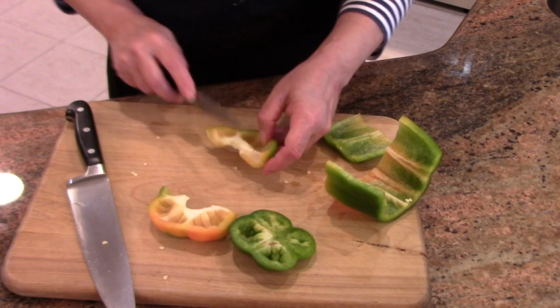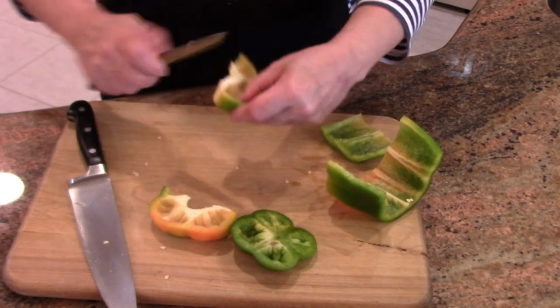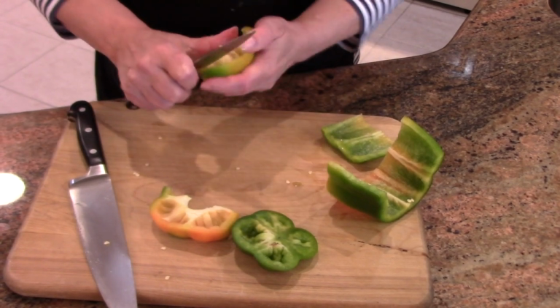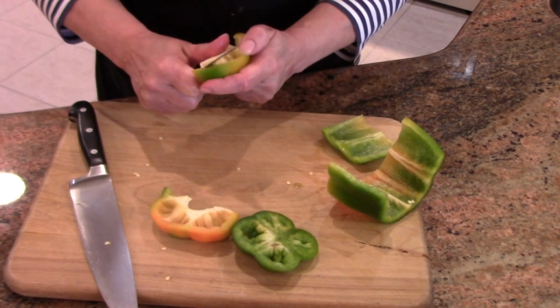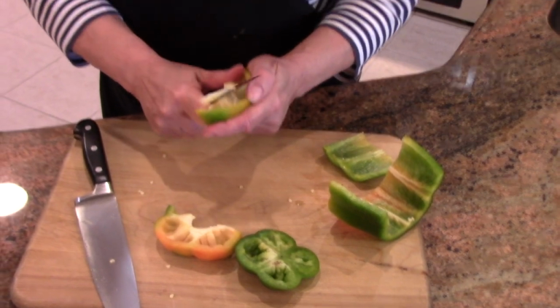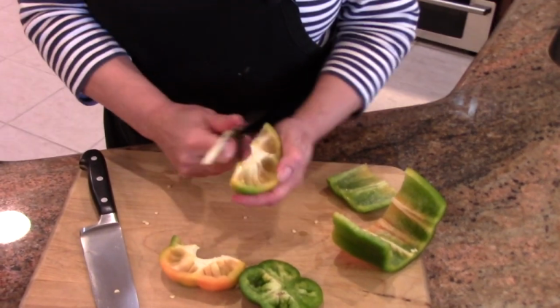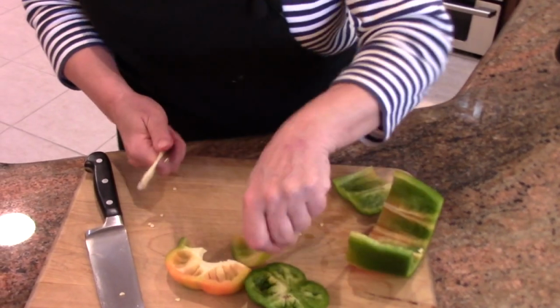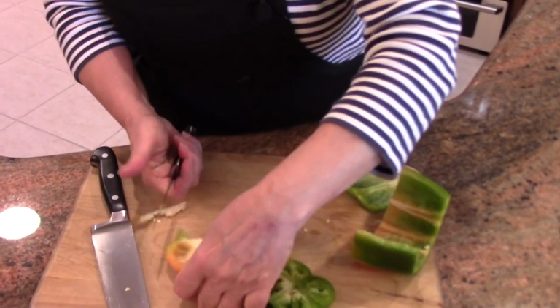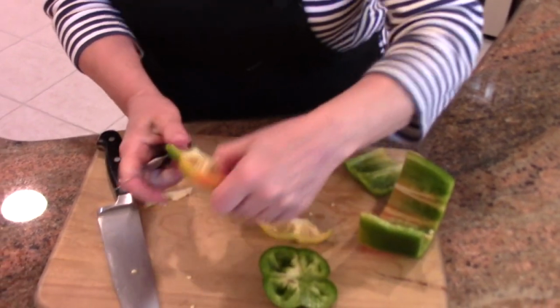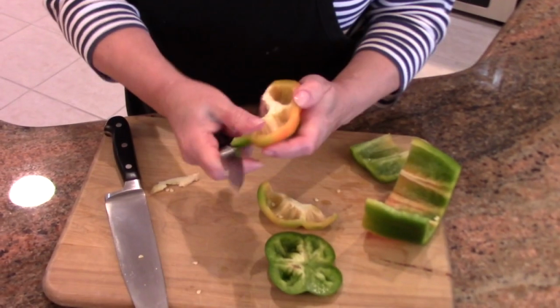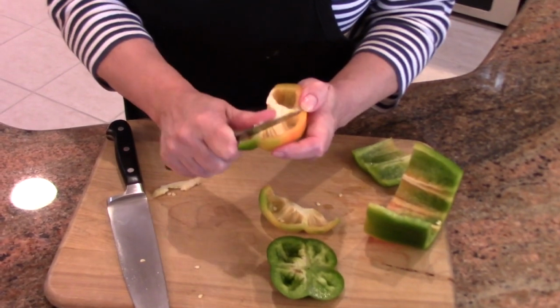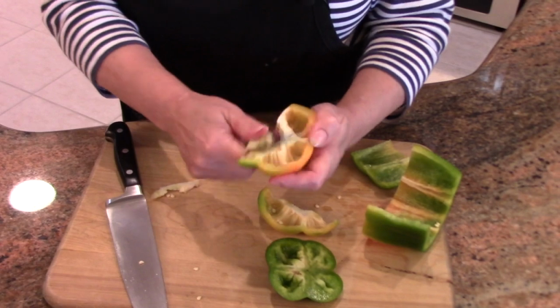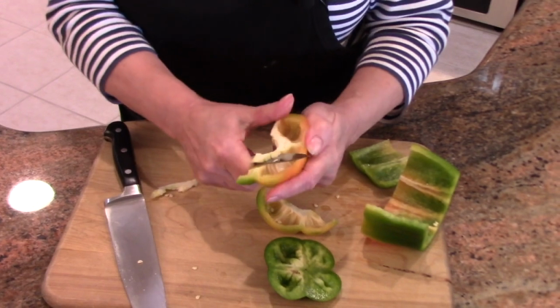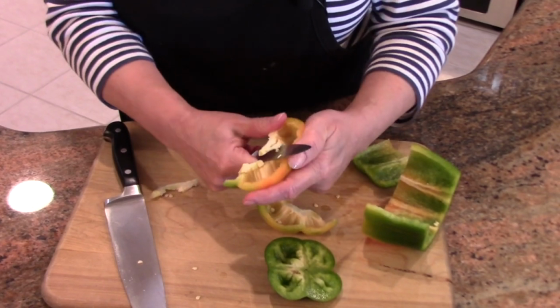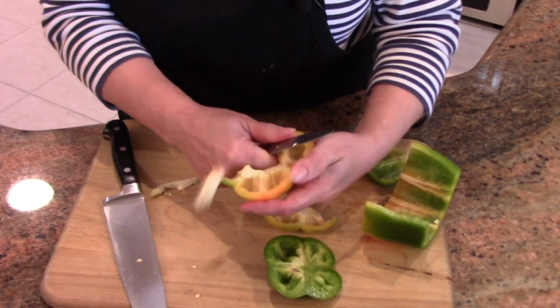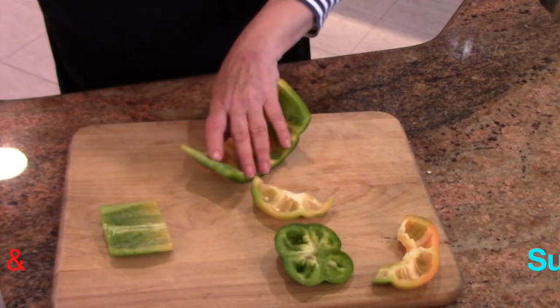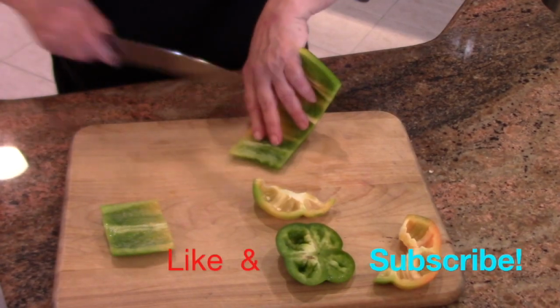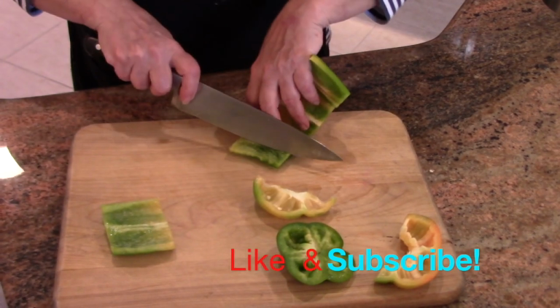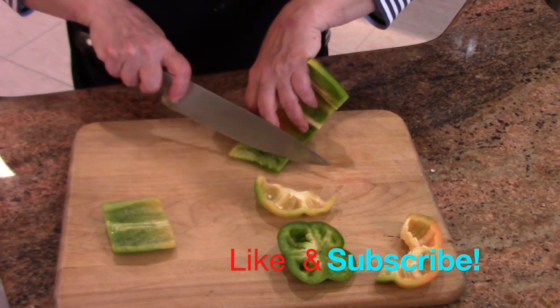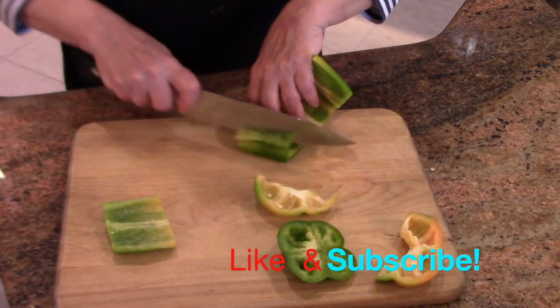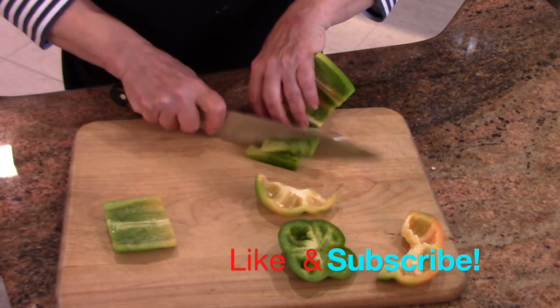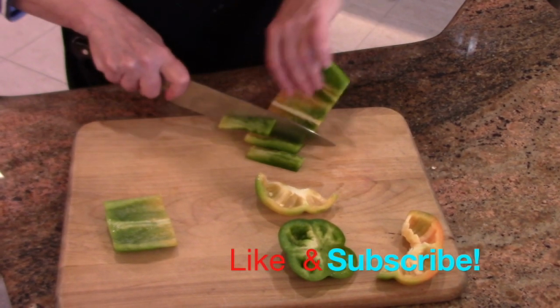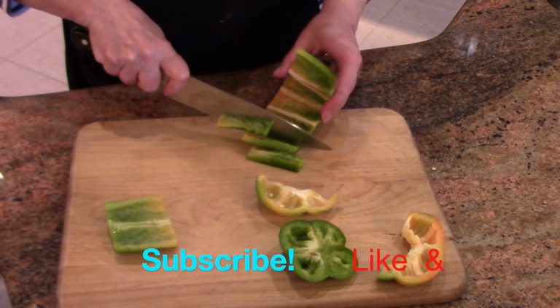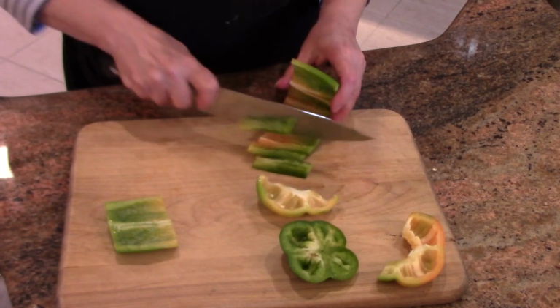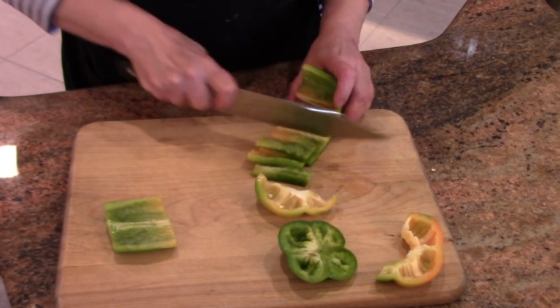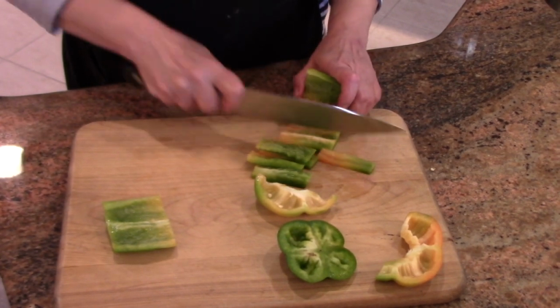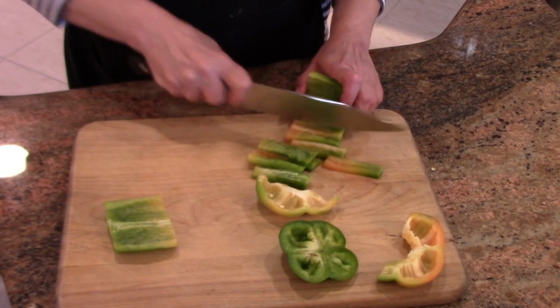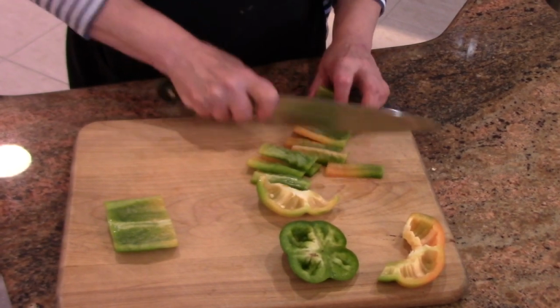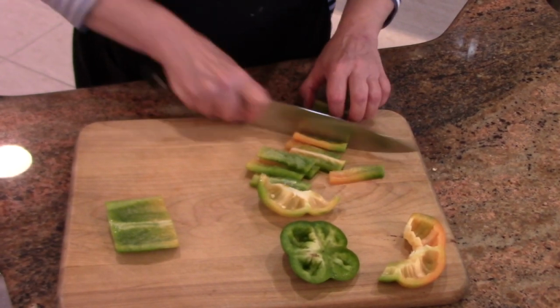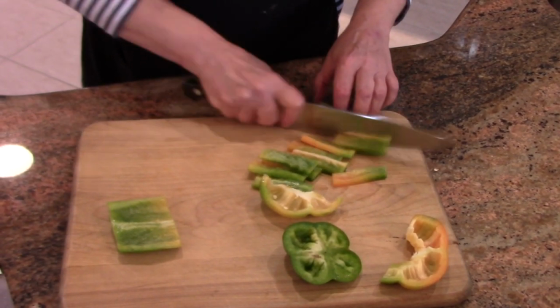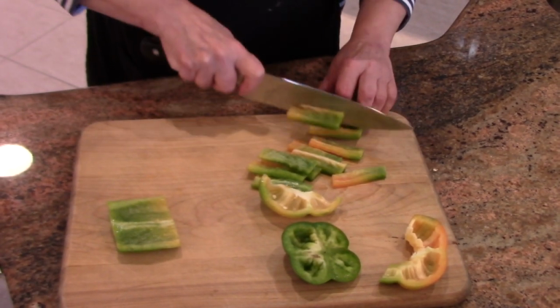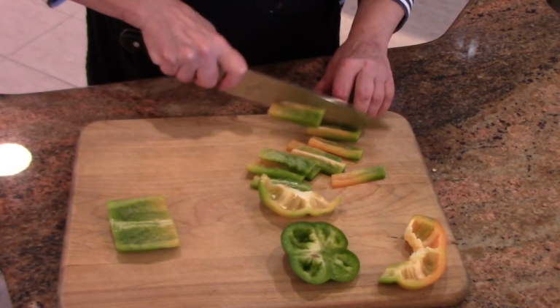And you can clean this up — you want to get rid of the white stuff, that can be bitter. And then skin side down, you just cut, making slices as thick or thin as you want.